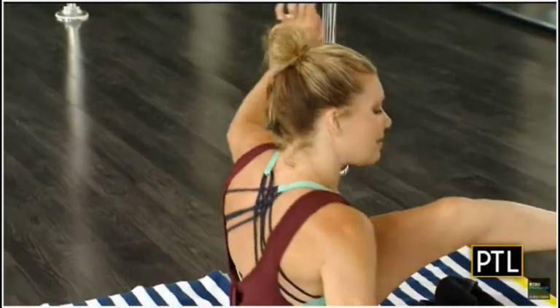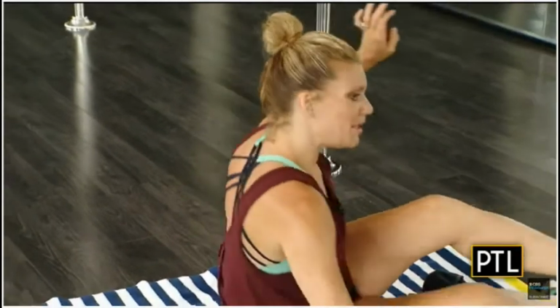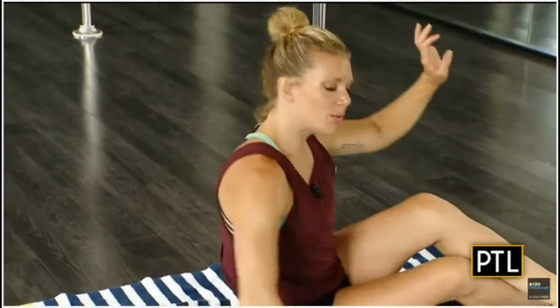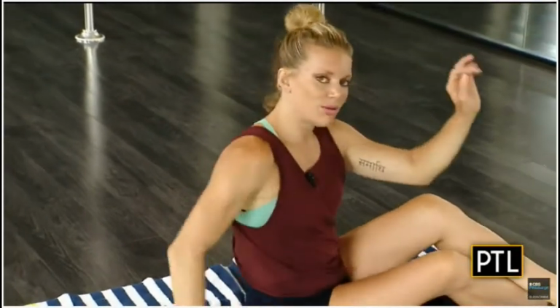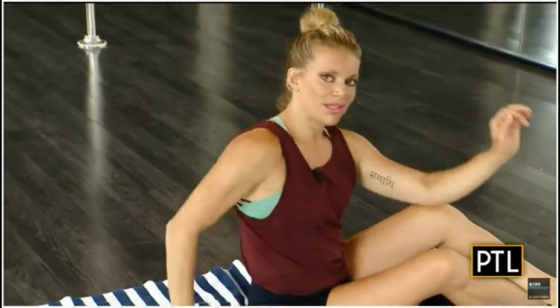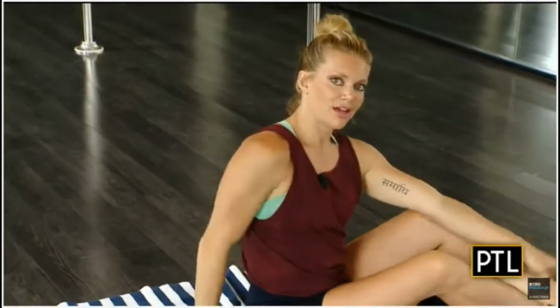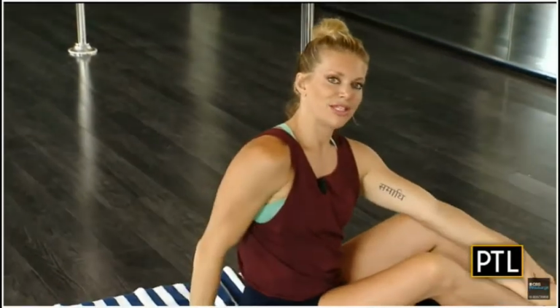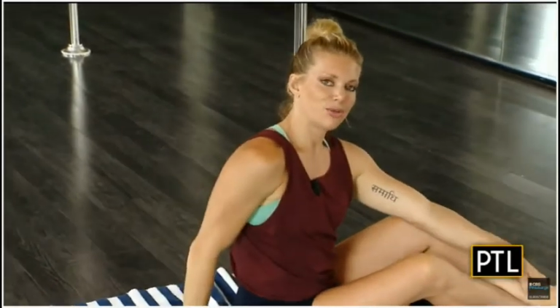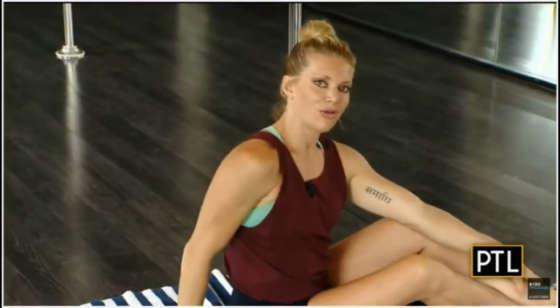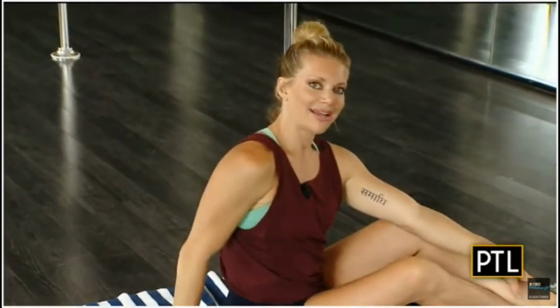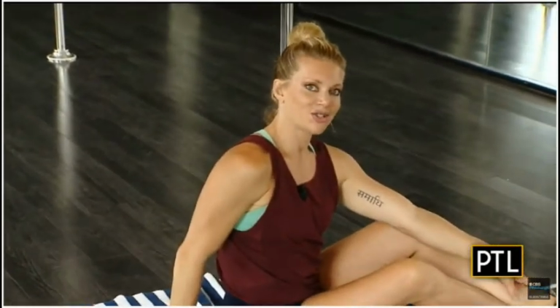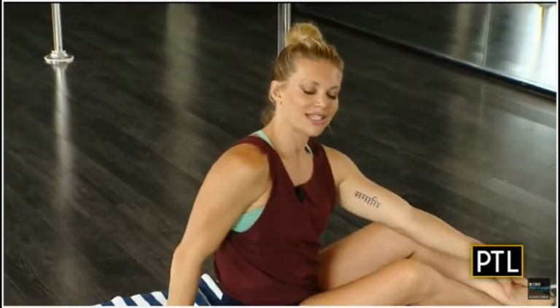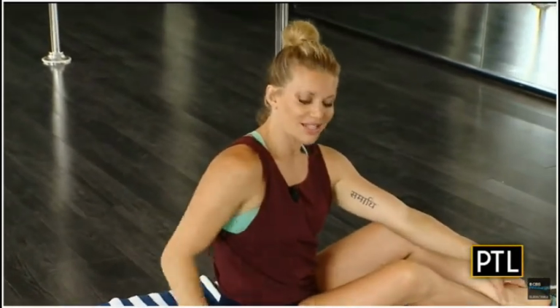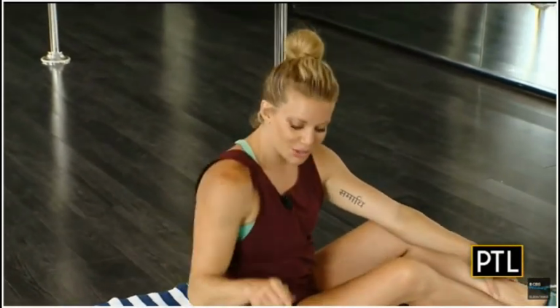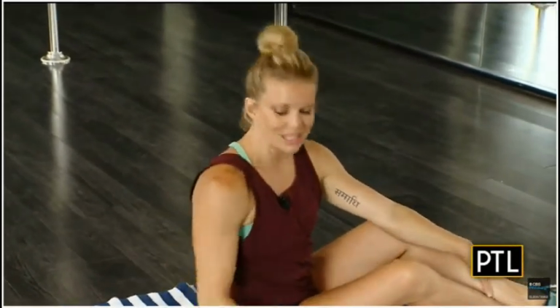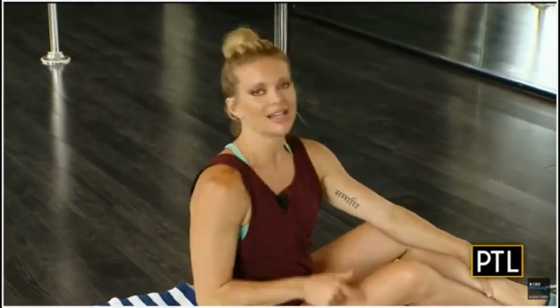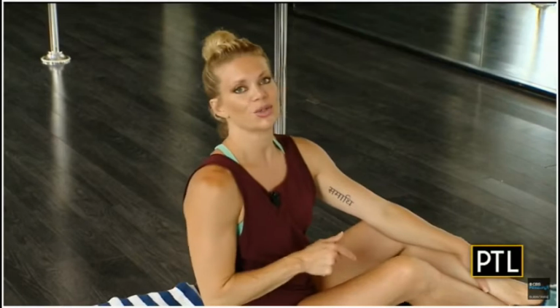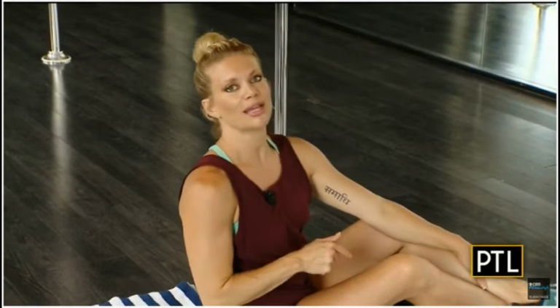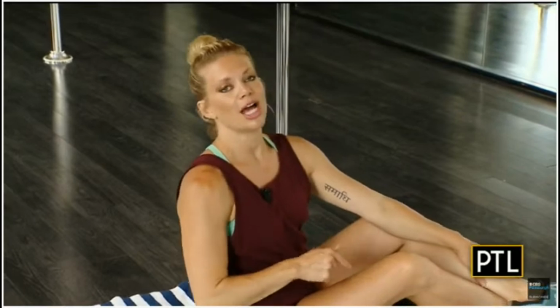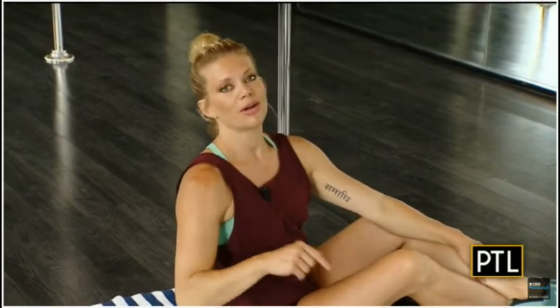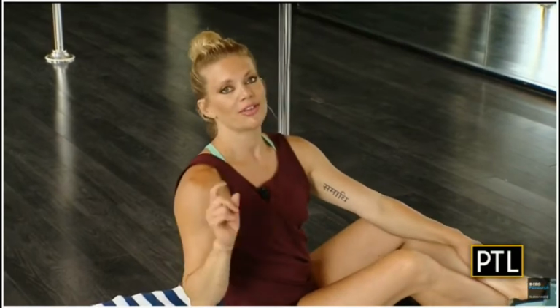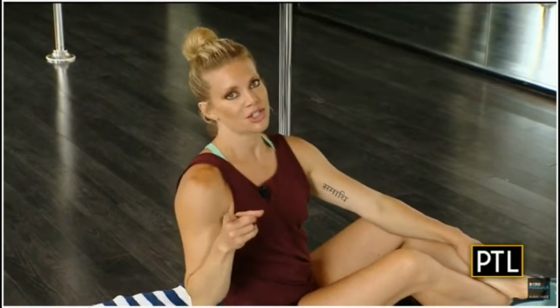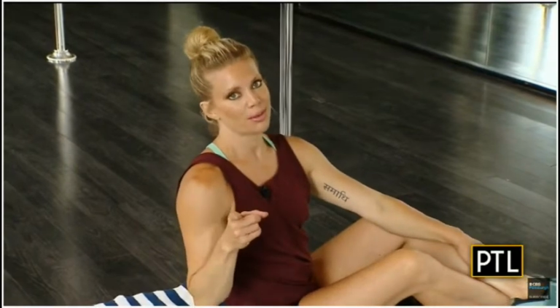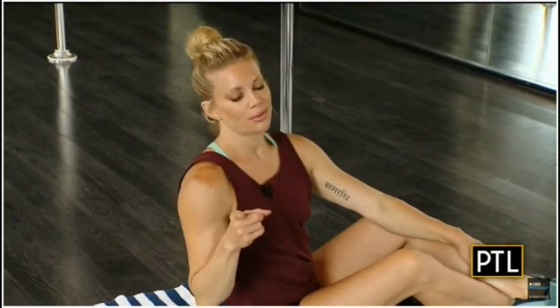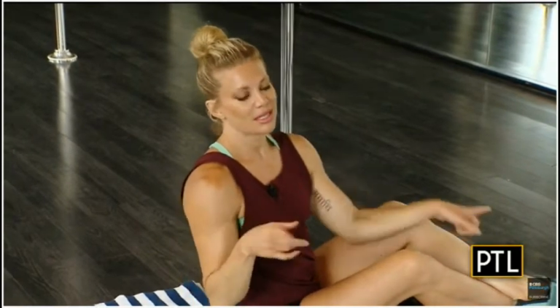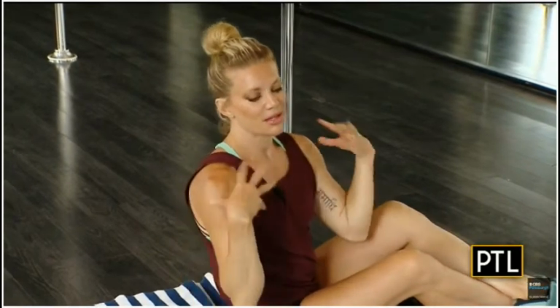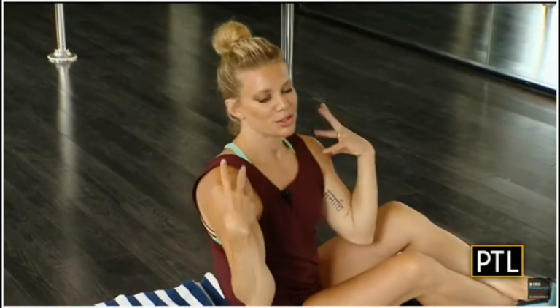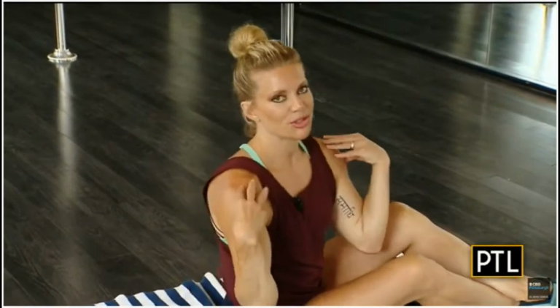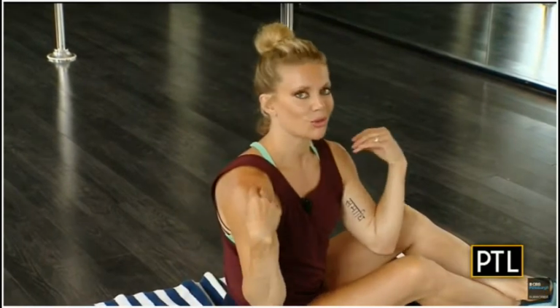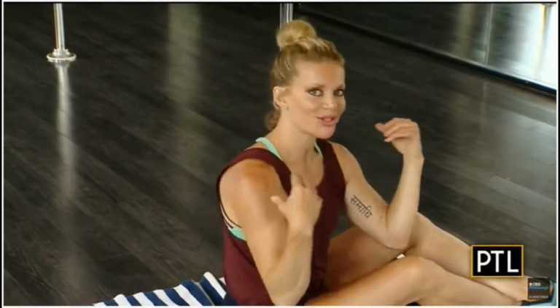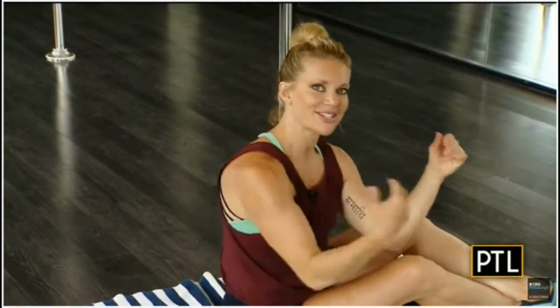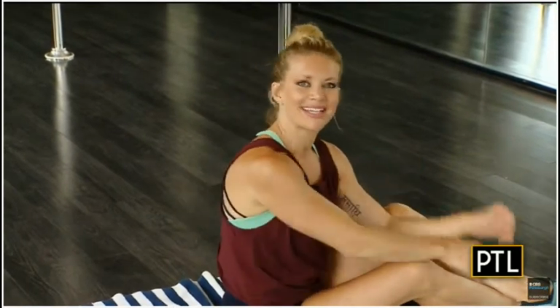Let me know what you think of these beautiful back exercises. Good luck this week, and we're going to finish up with some smoking shoulders next week.